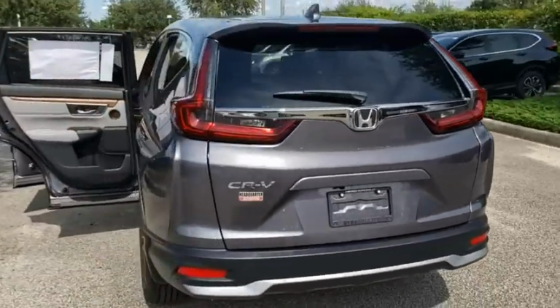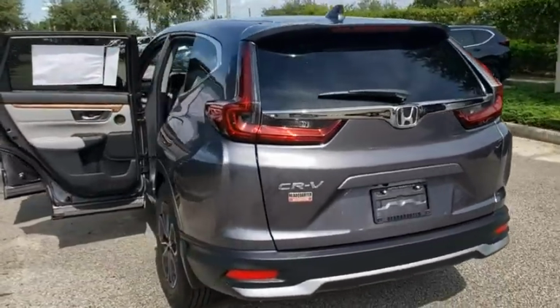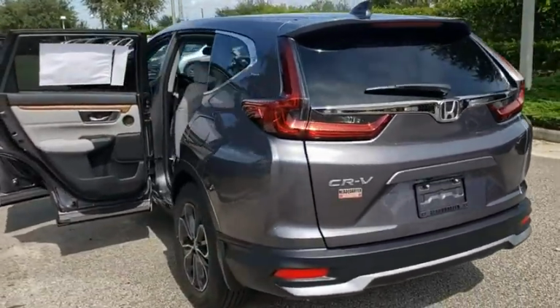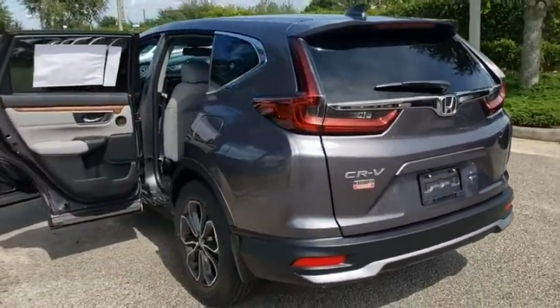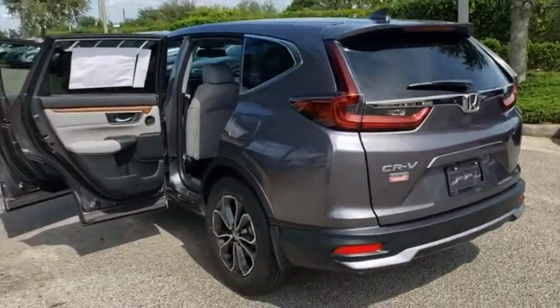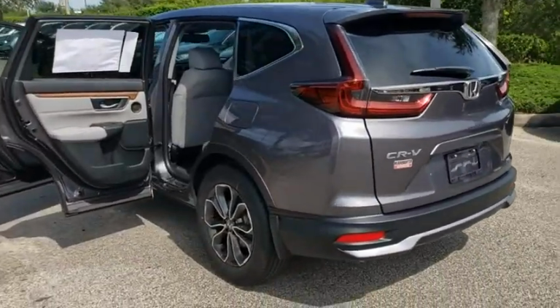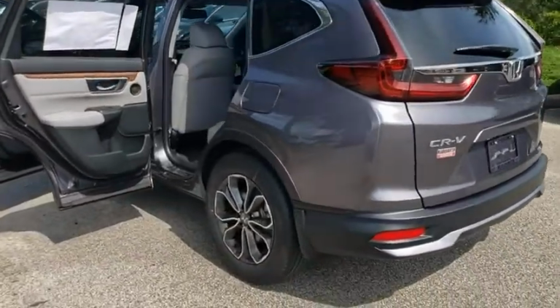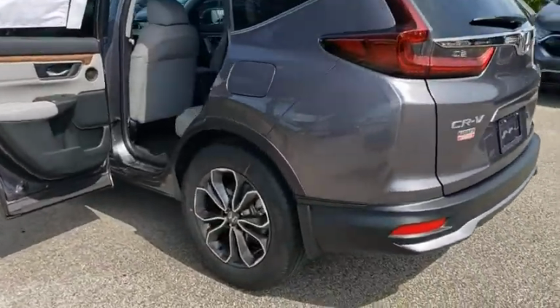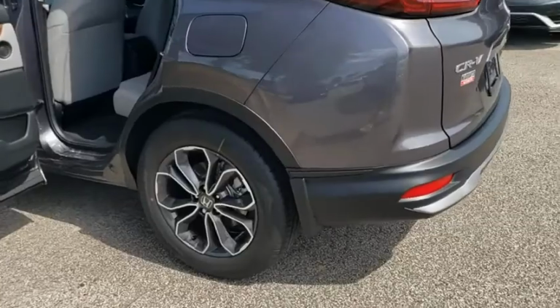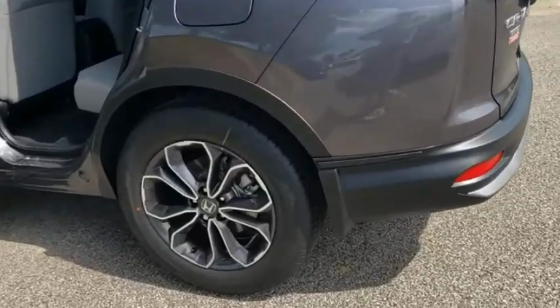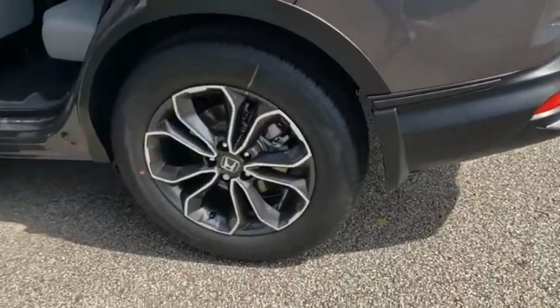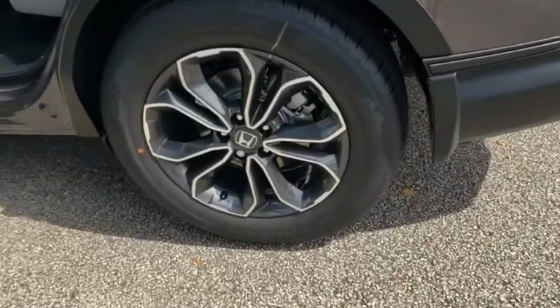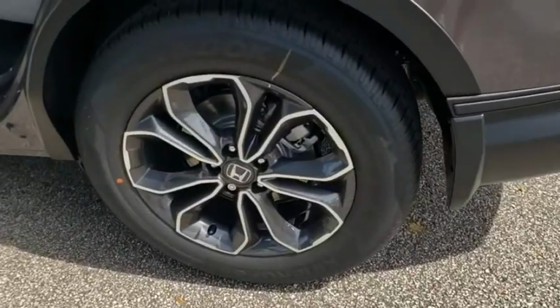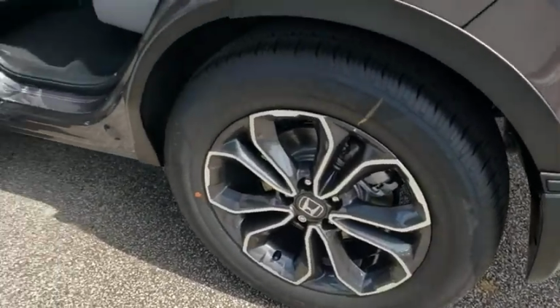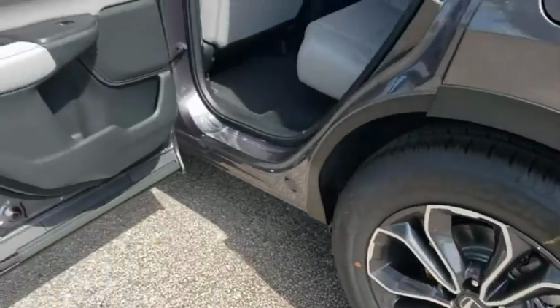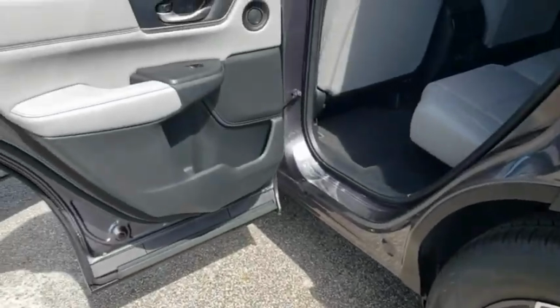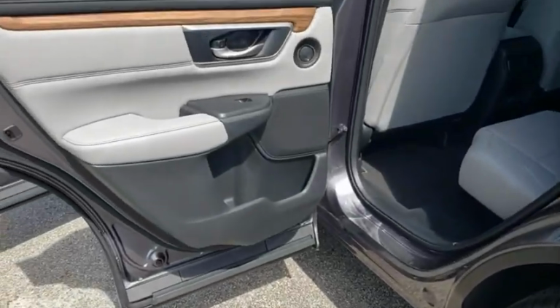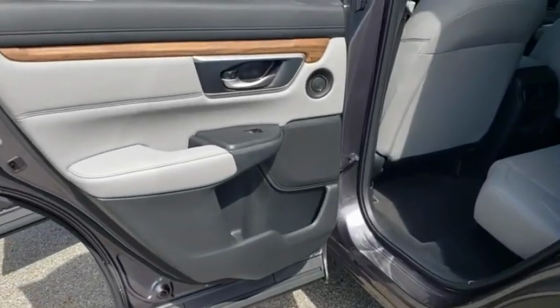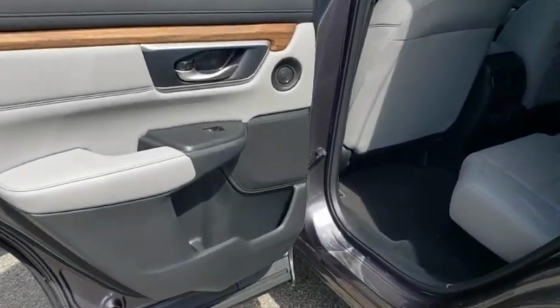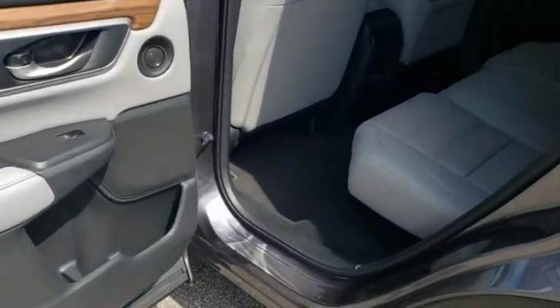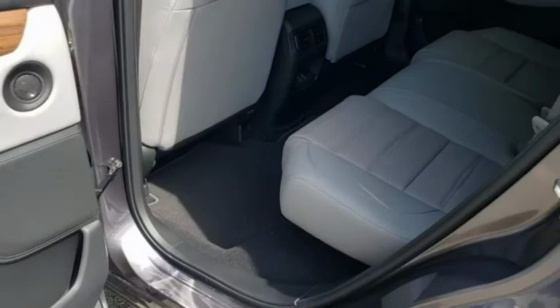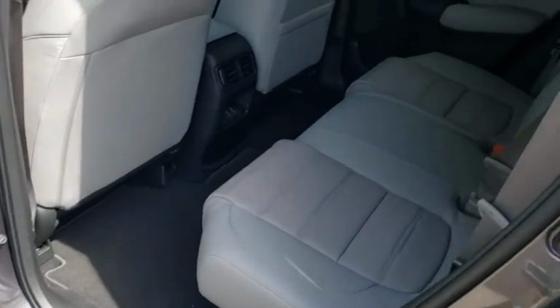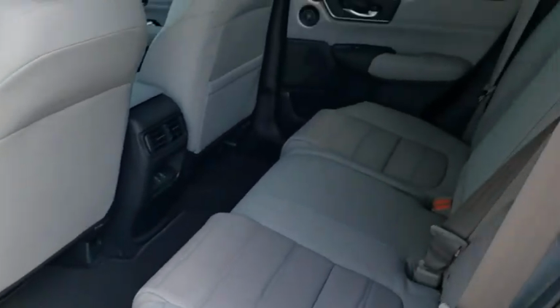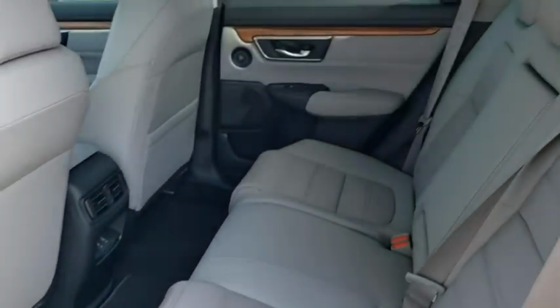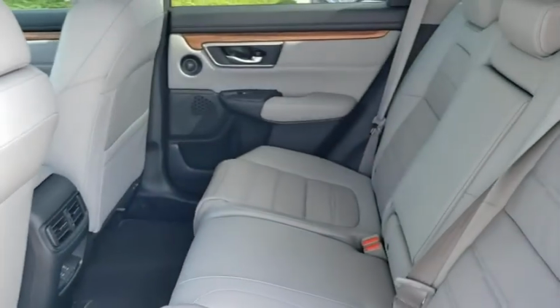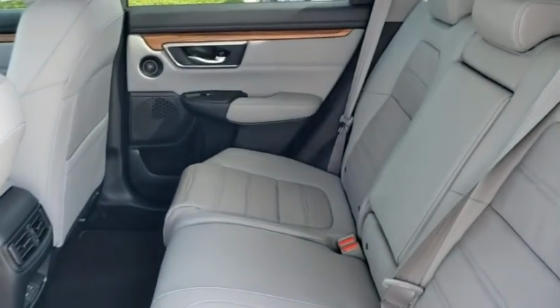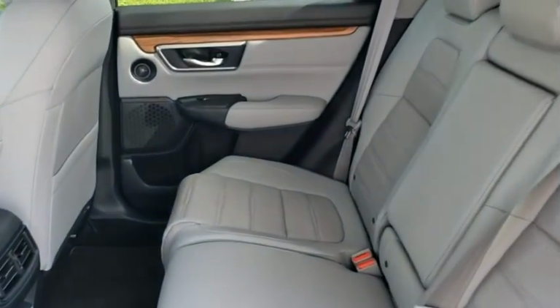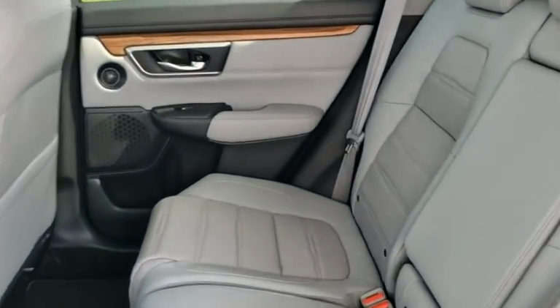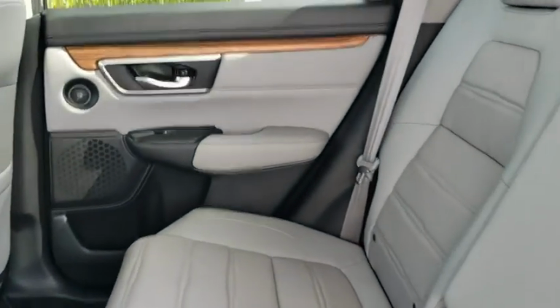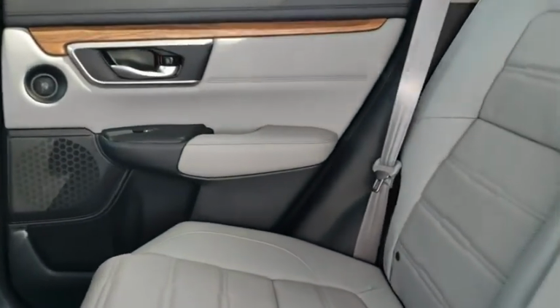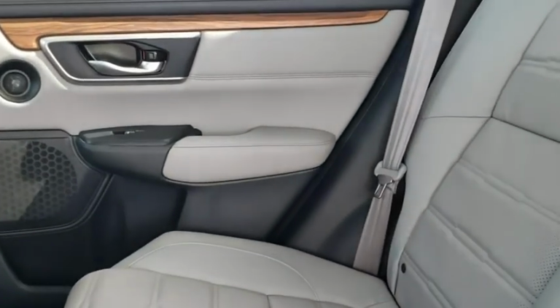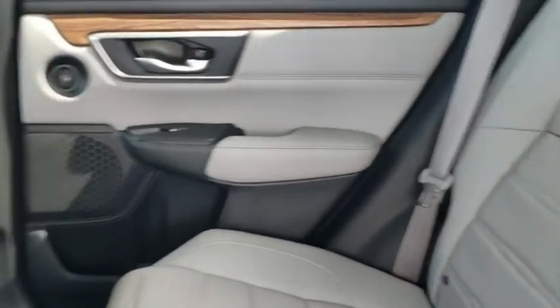Here are some of this vehicle's great options: backup camera, anti-lock braking system, power liftgate, steering wheel audio controls, power passenger seat, keyless entry, remote engine start, traction control, and stability control.